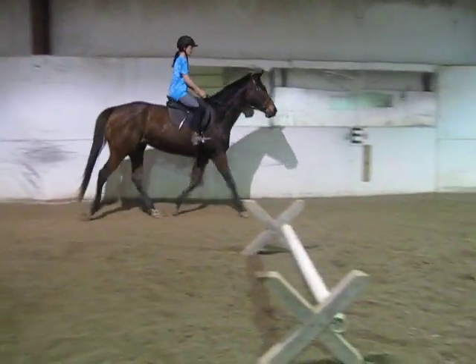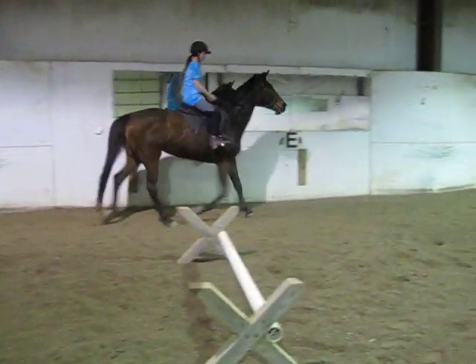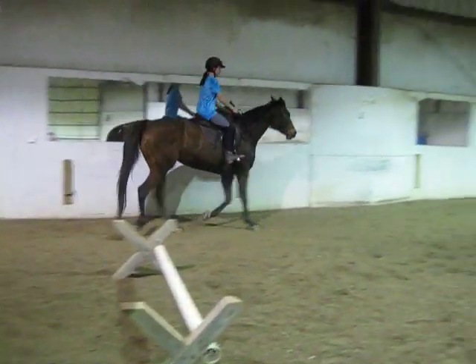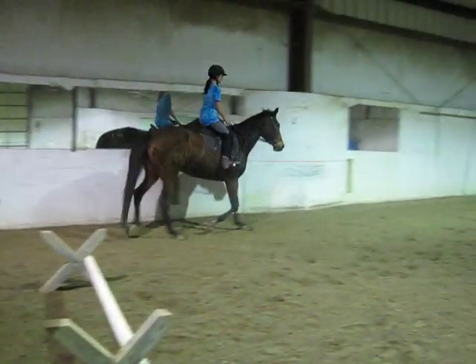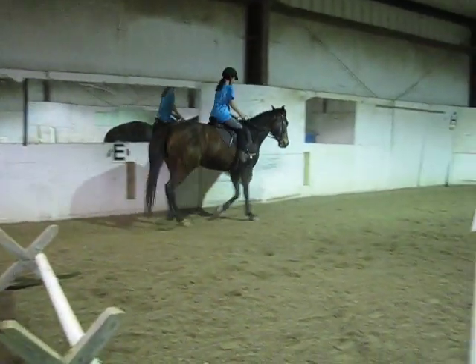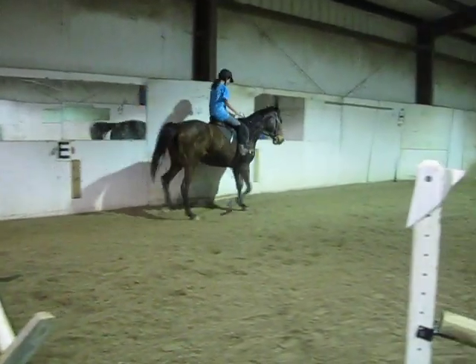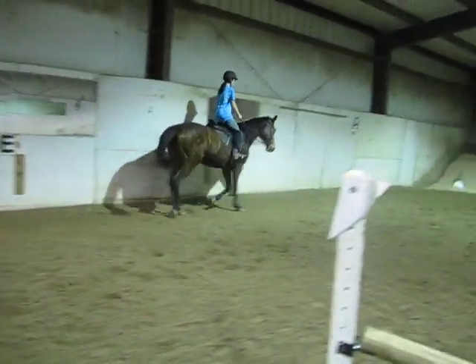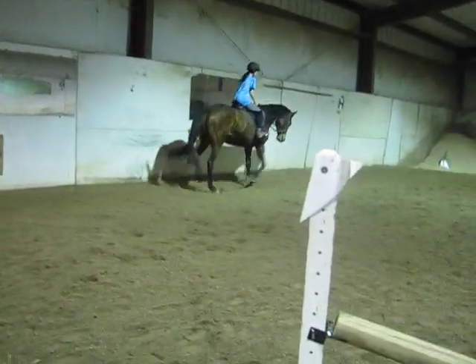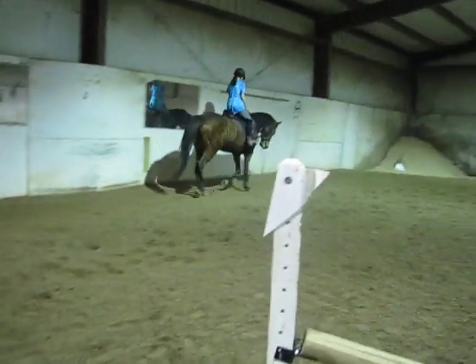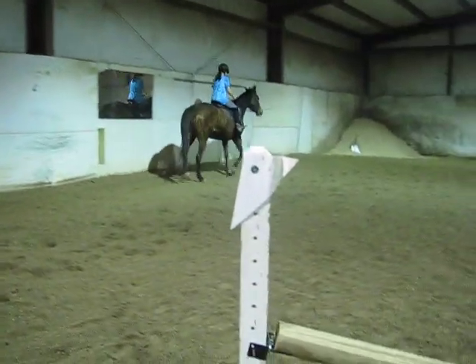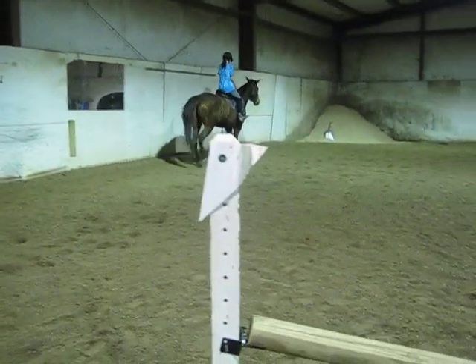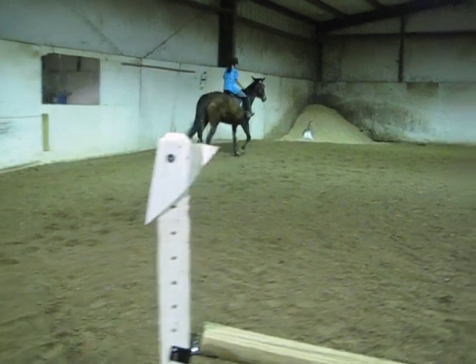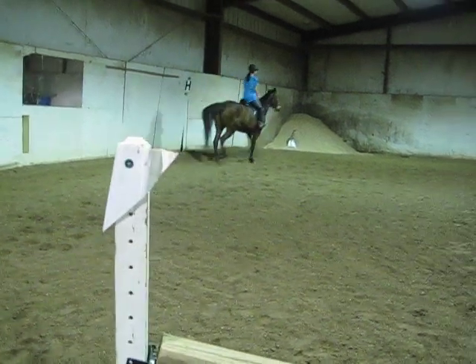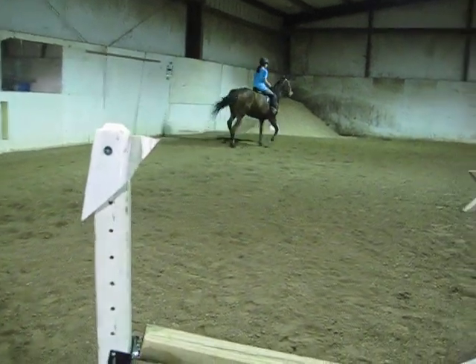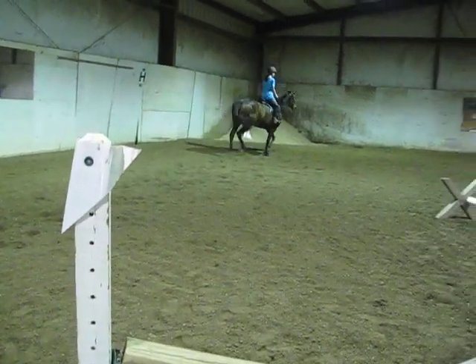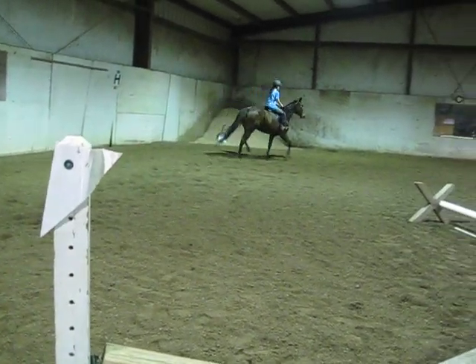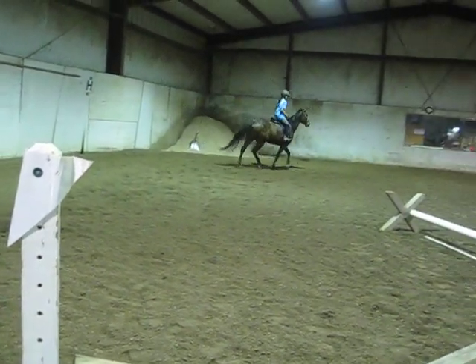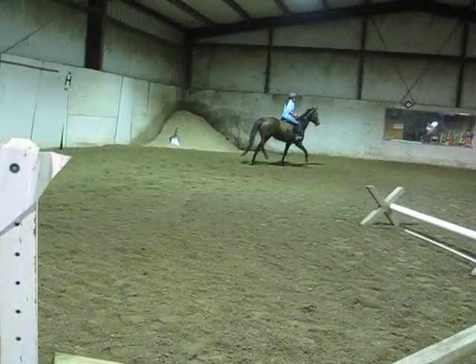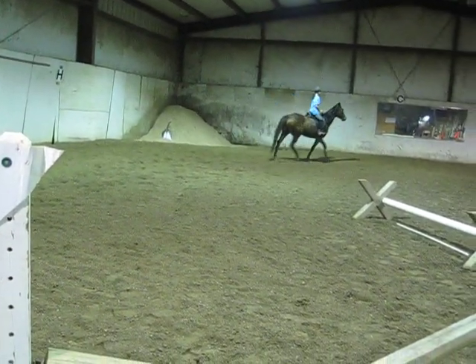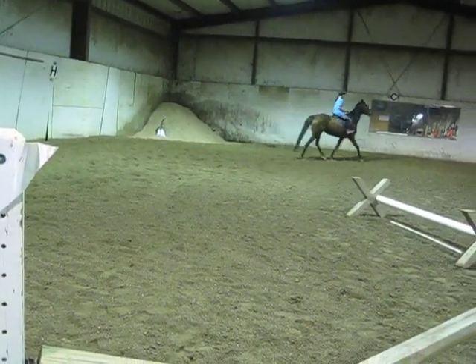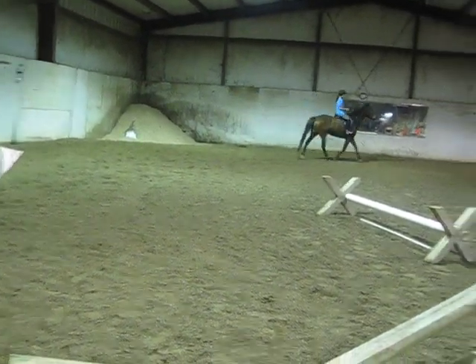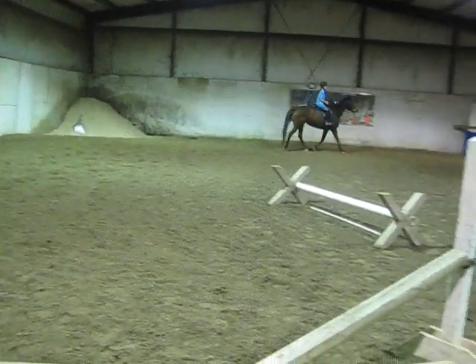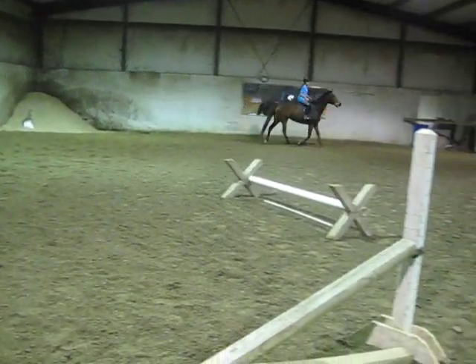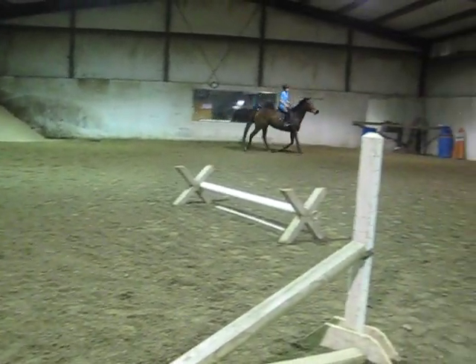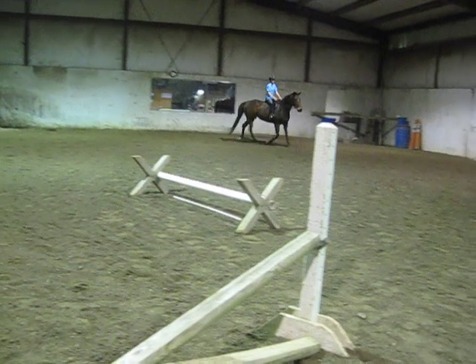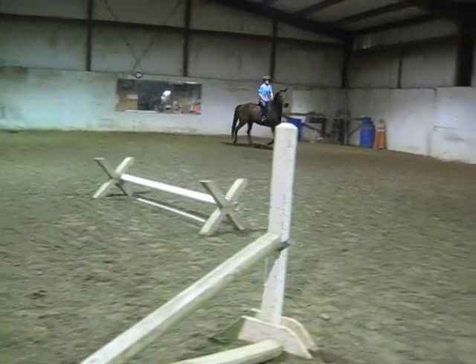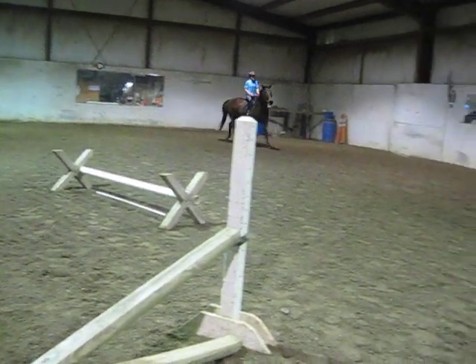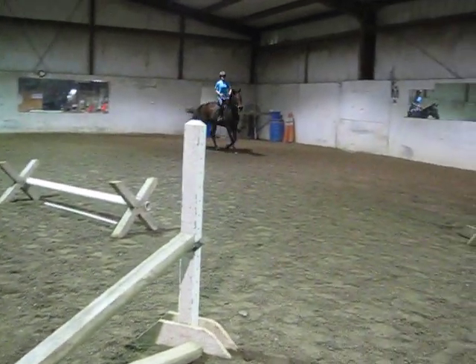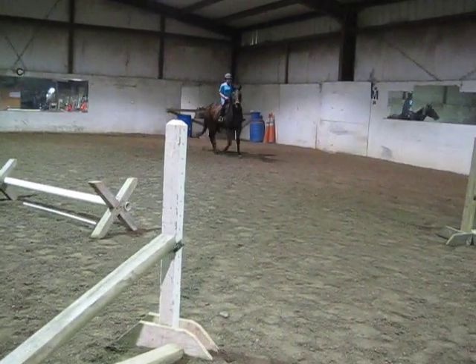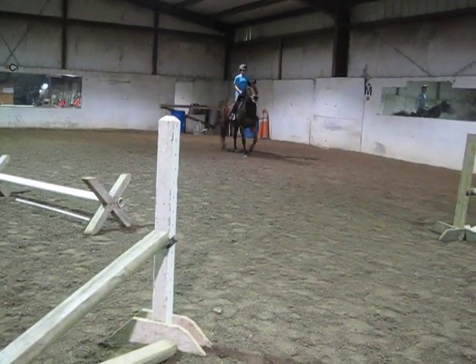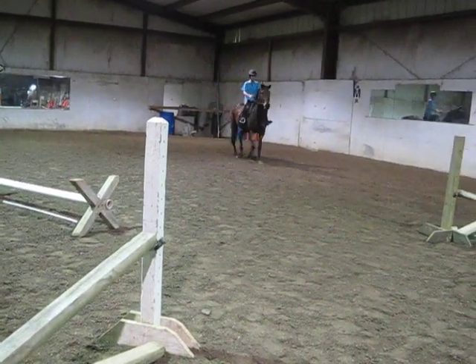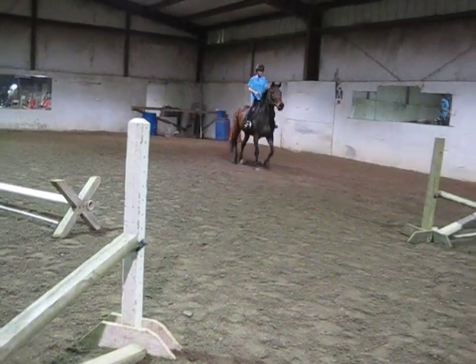Diagonal. Right there. Don't let that change. Wiggle. And let go. And let go.